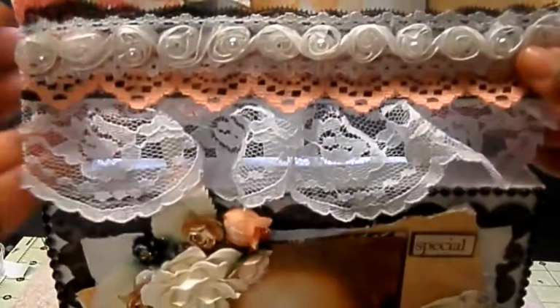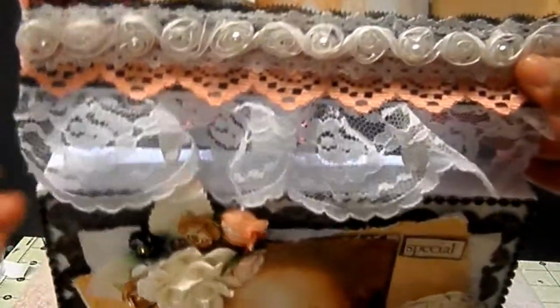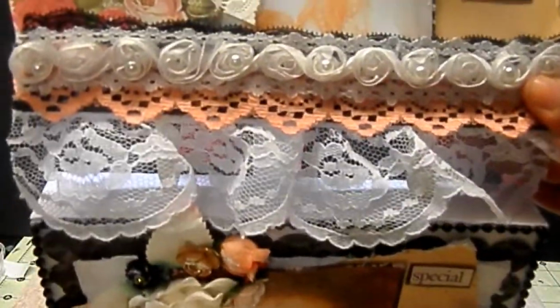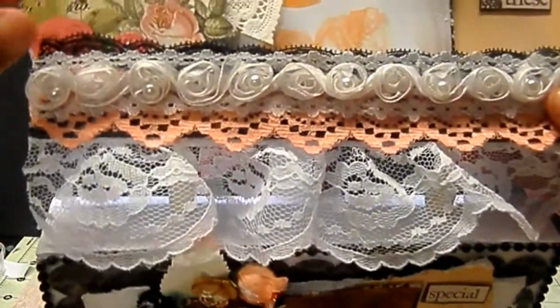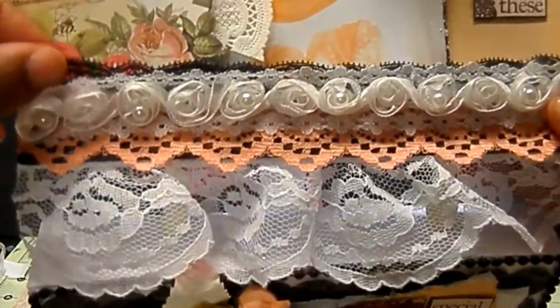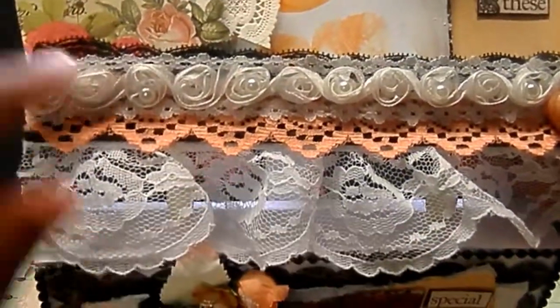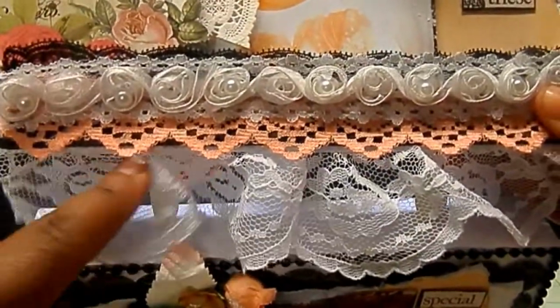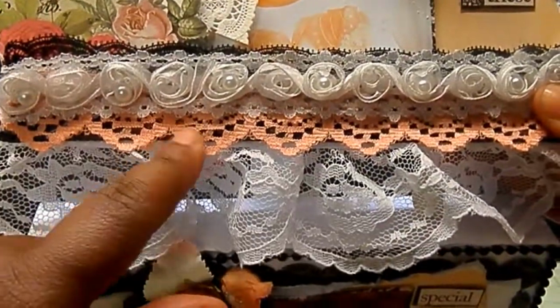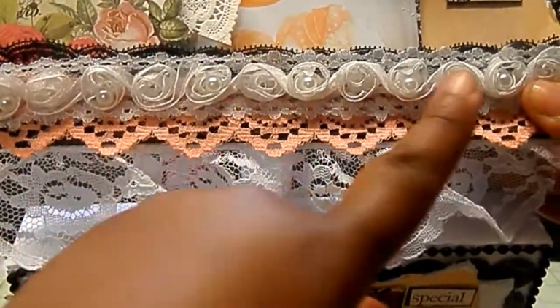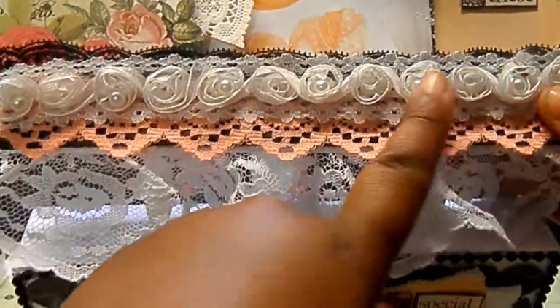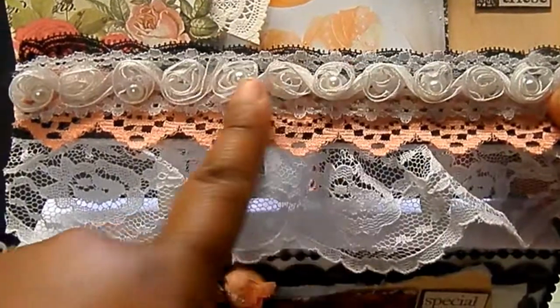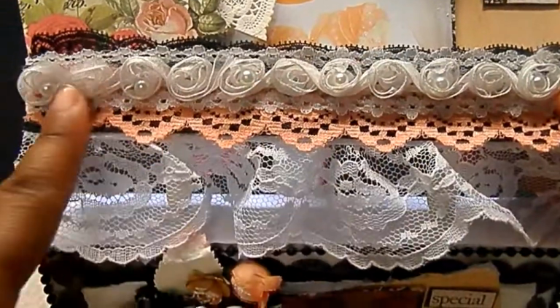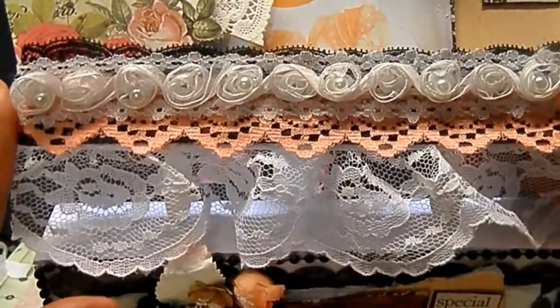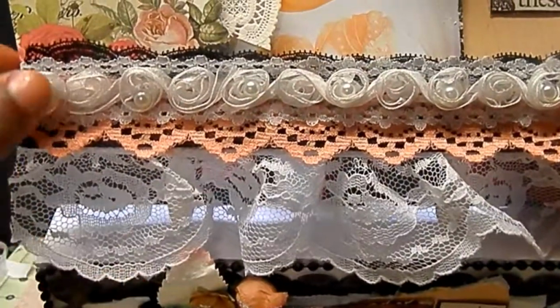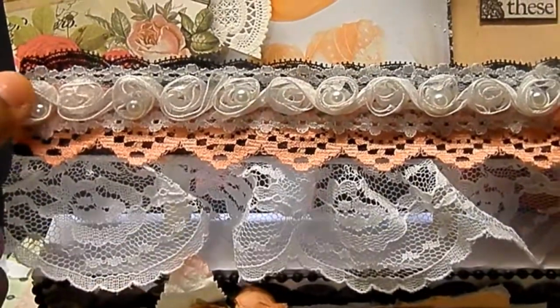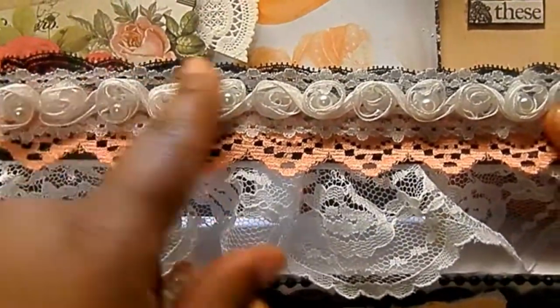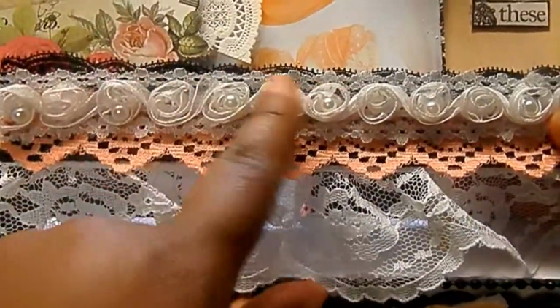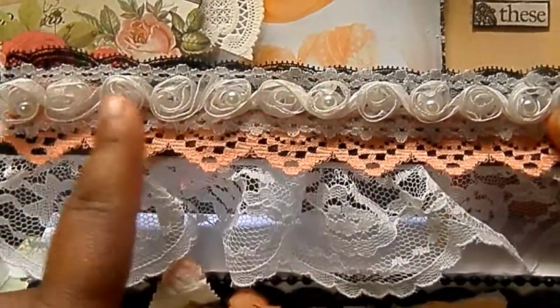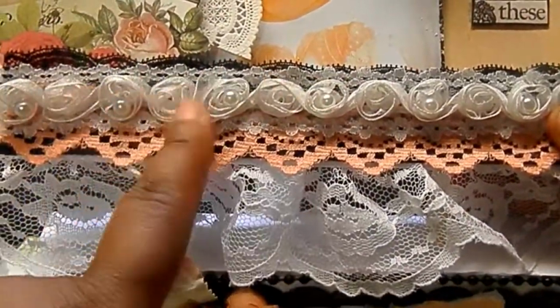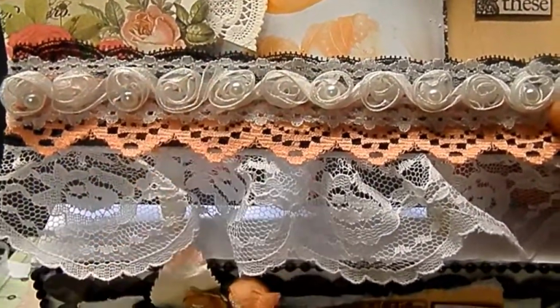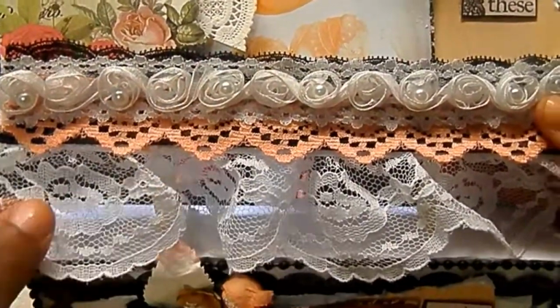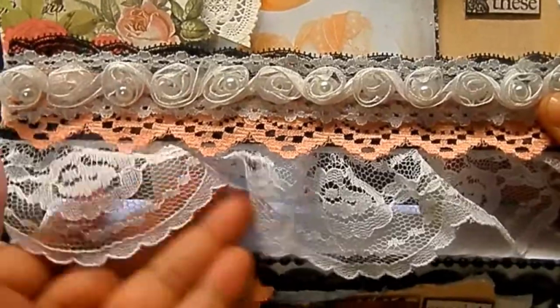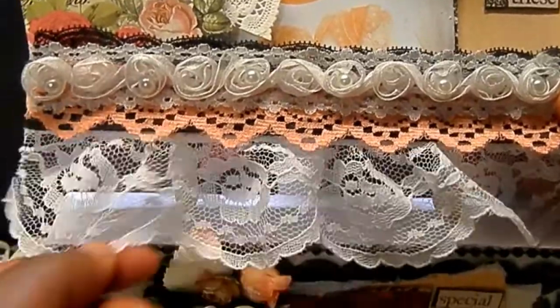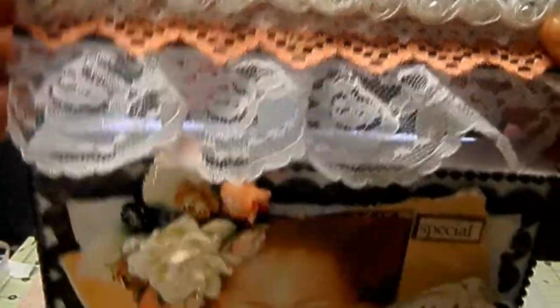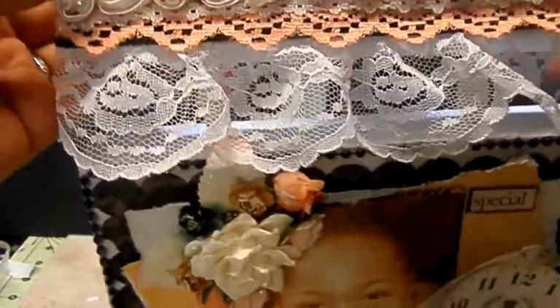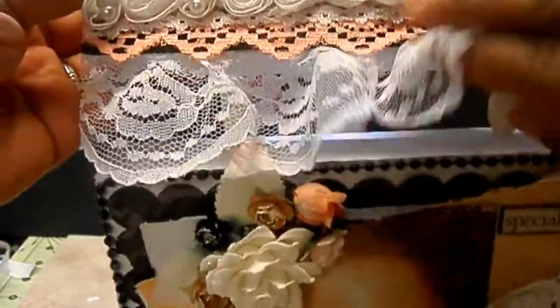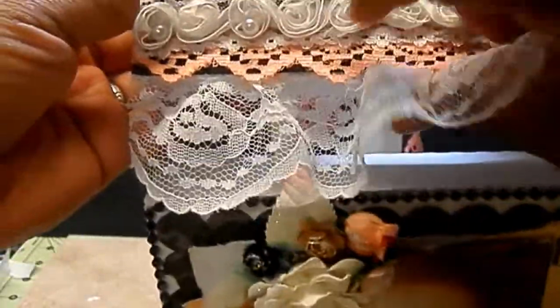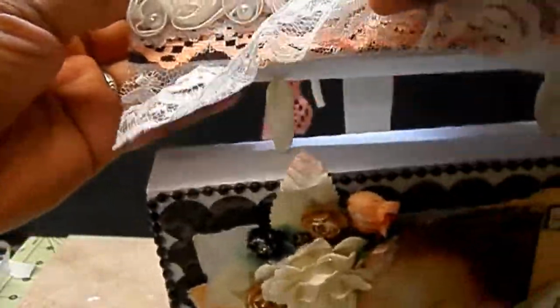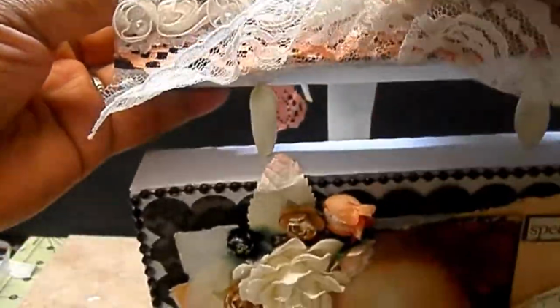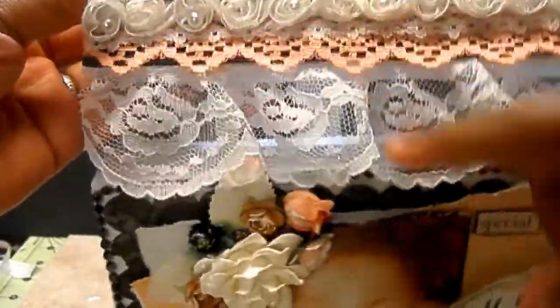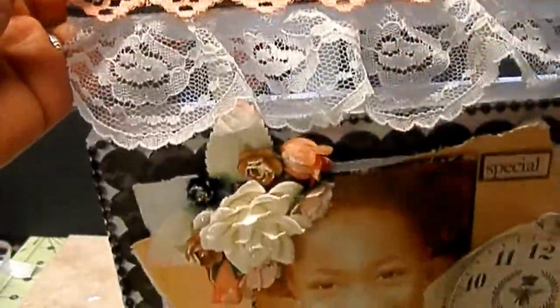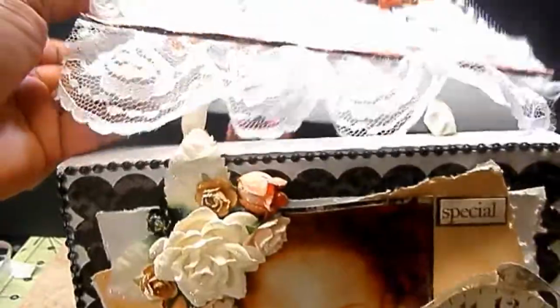I have some black lace, some of that peach lace, some trim in white with the pearl centers, and then some white lace at the bottom to kind of see the connection underneath there. It's kind of hard to show this.